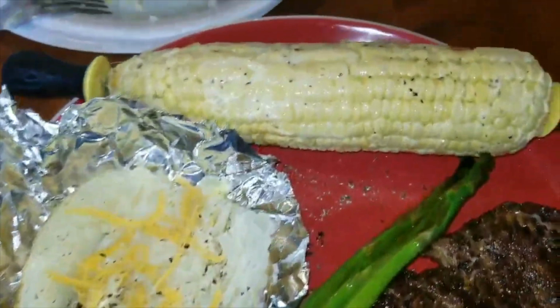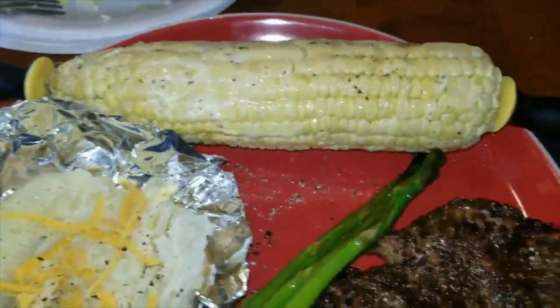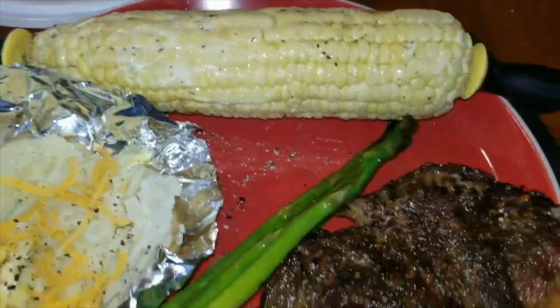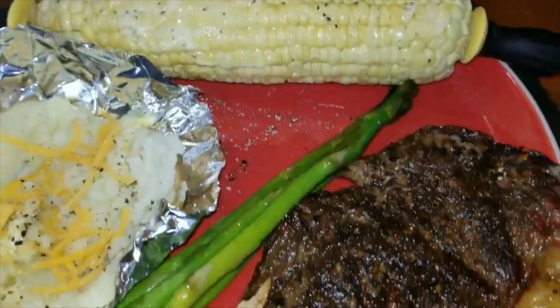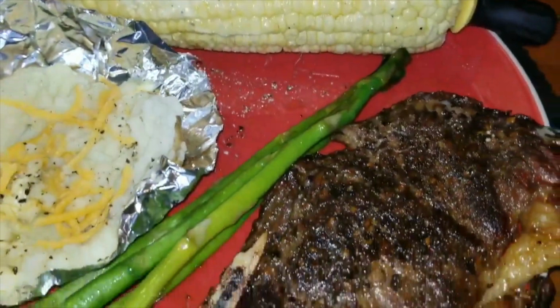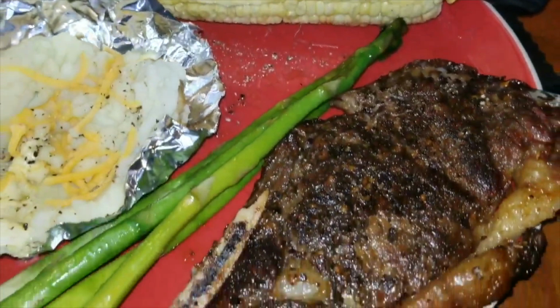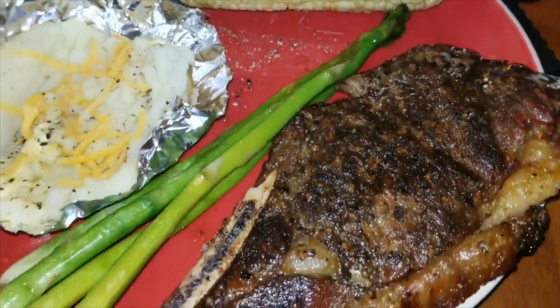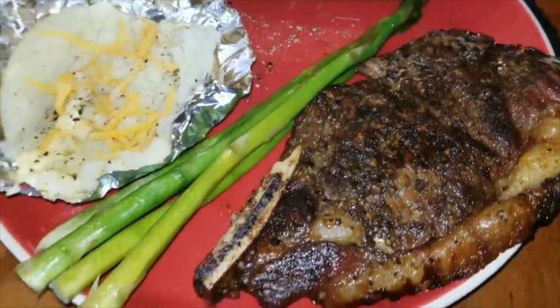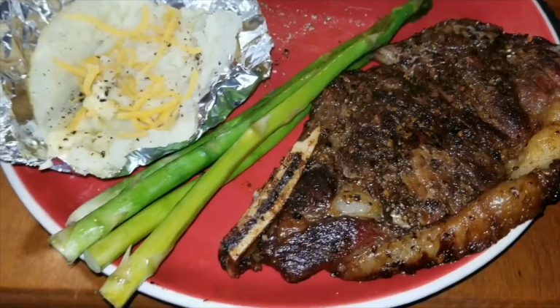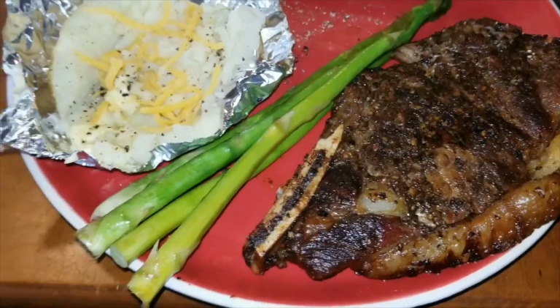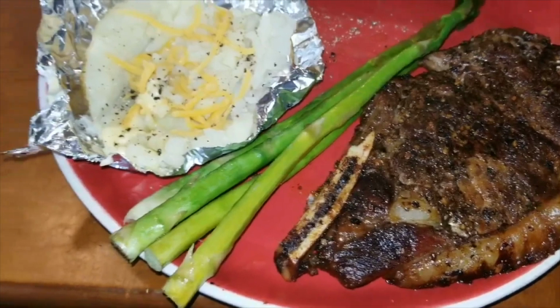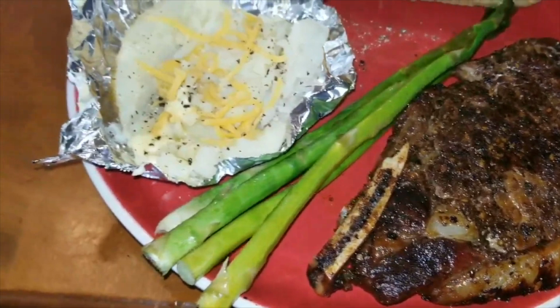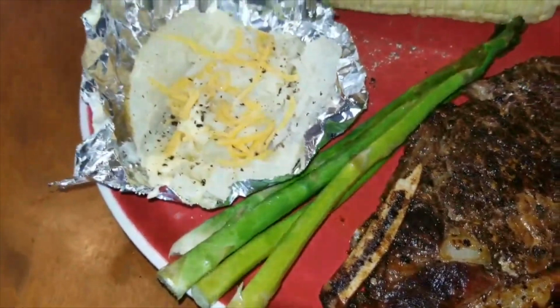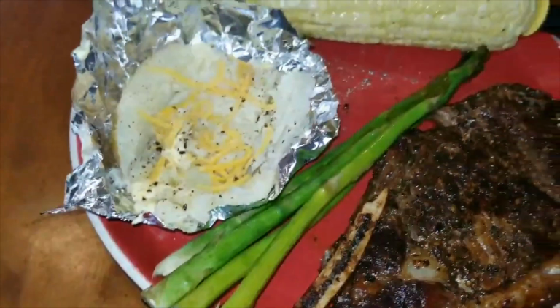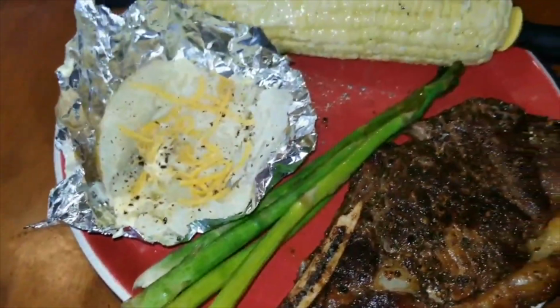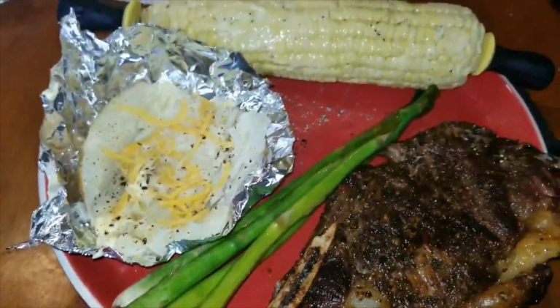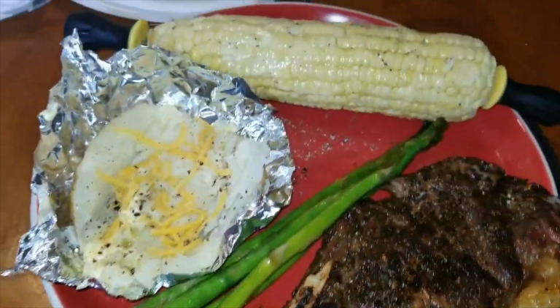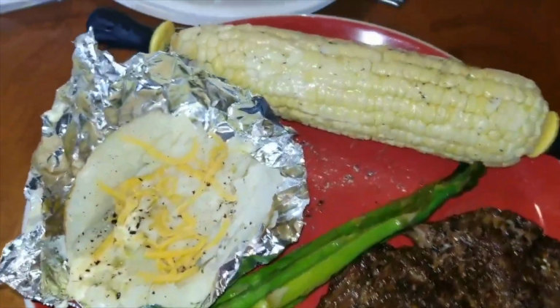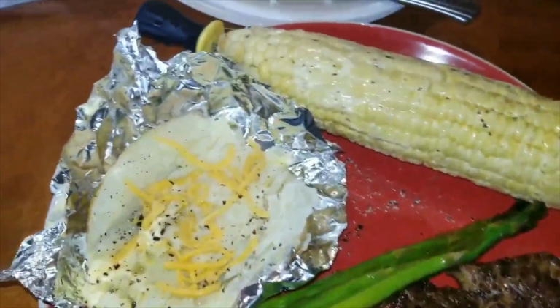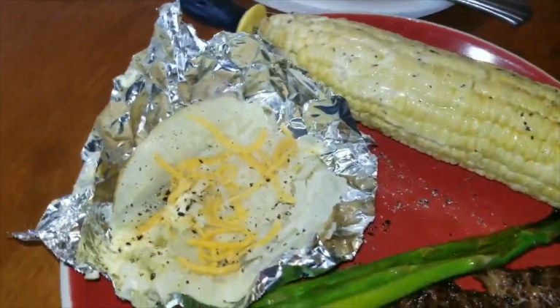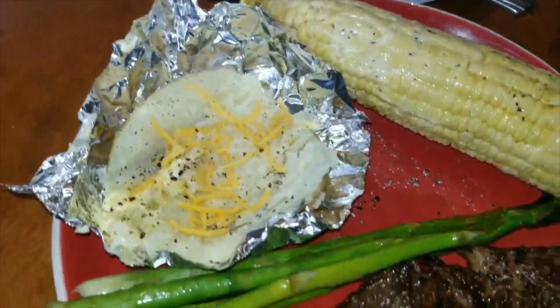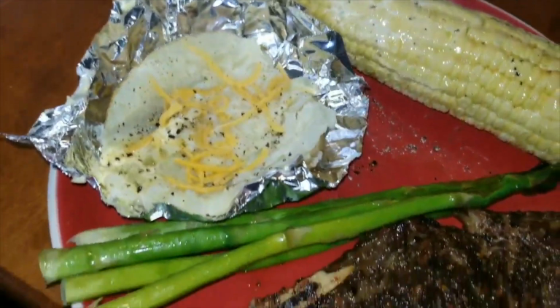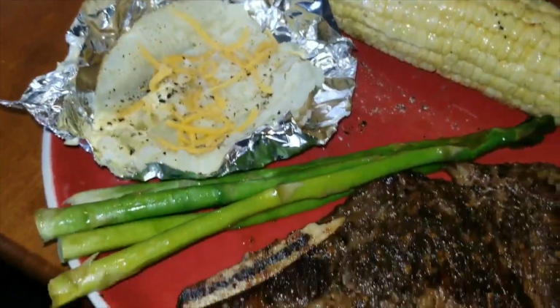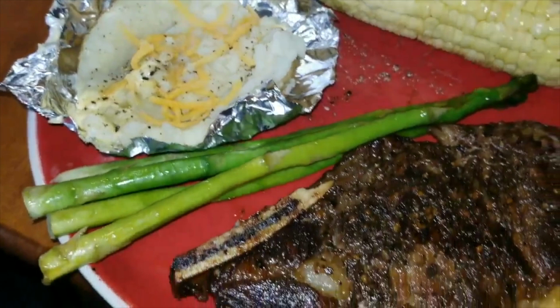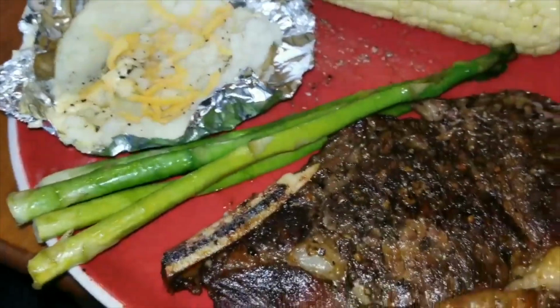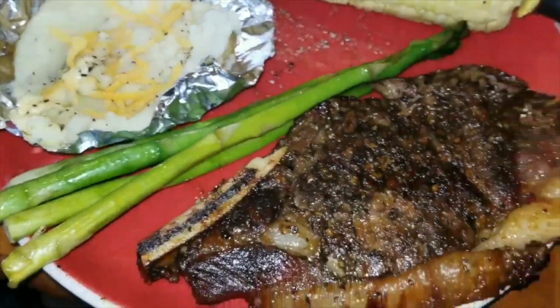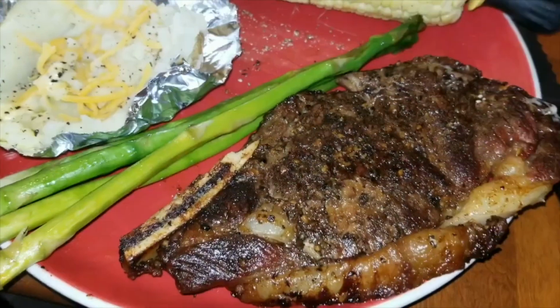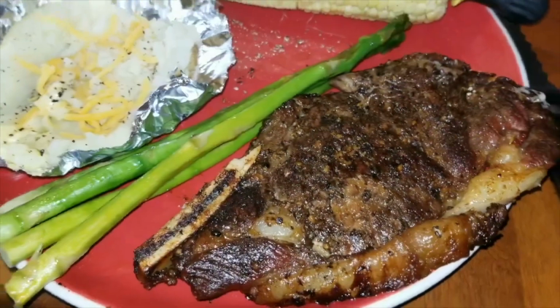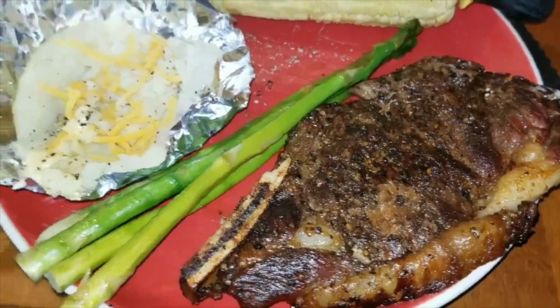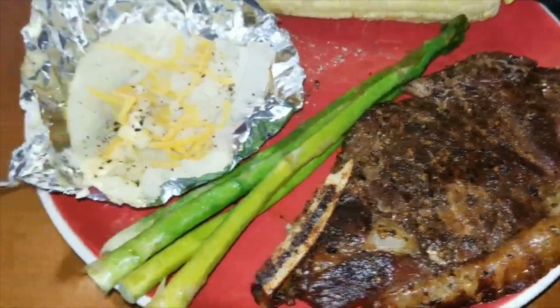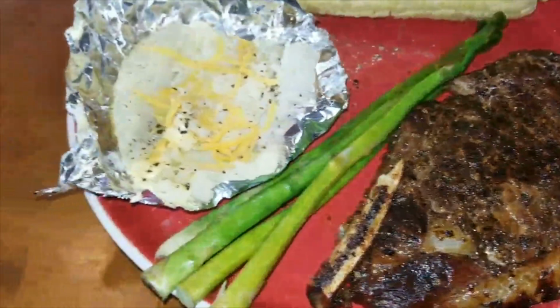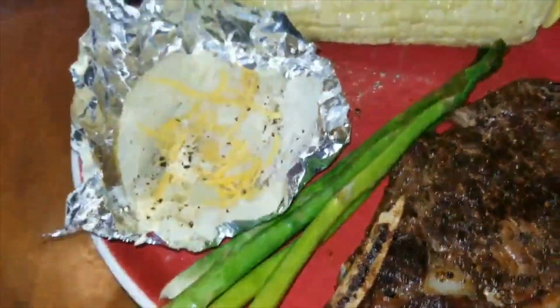So today we're having a prime rib steak, corn on the cob, baked potato, and asparagus. We don't eat steak all the time — it's a sometimes food. In my last what's for dinner I showed you how I season and cook our steaks in the oven.